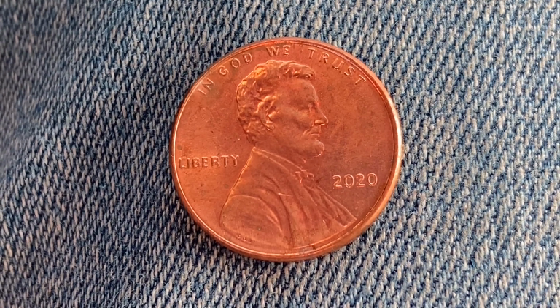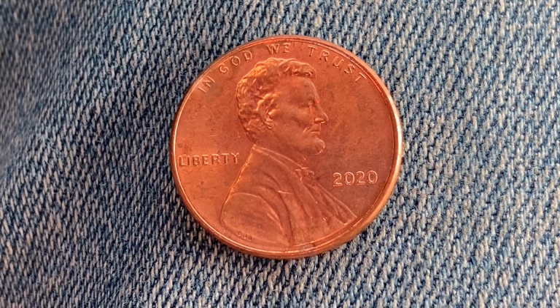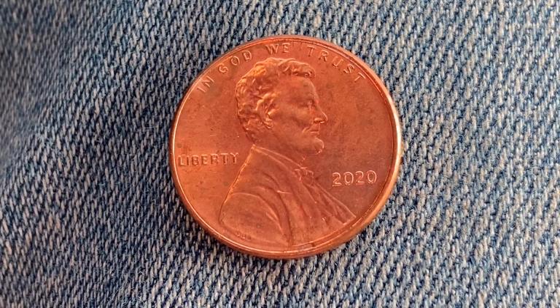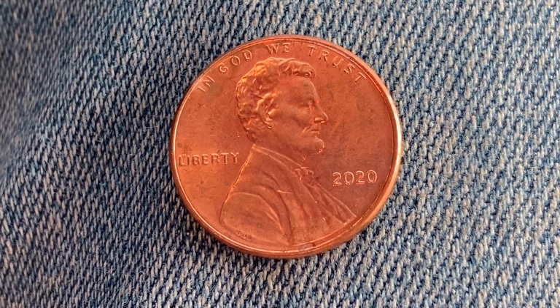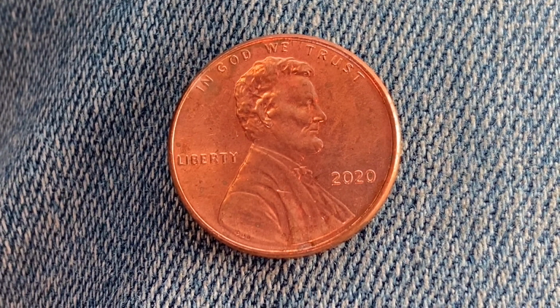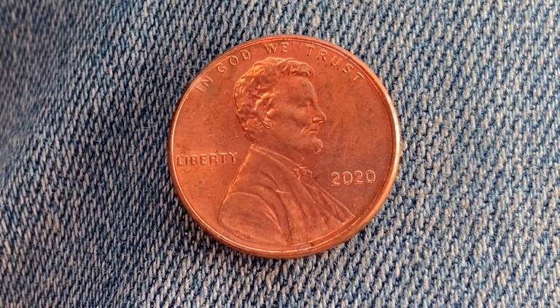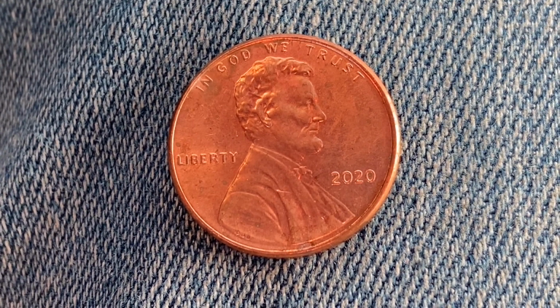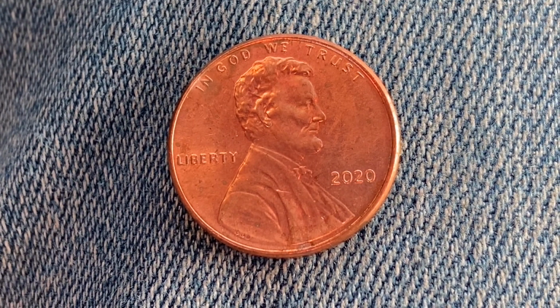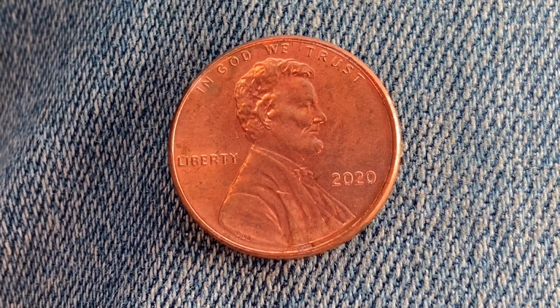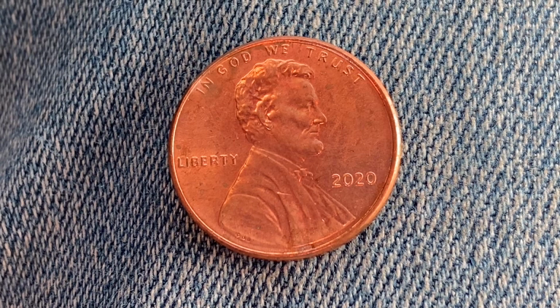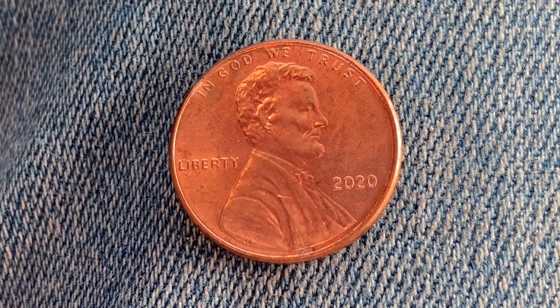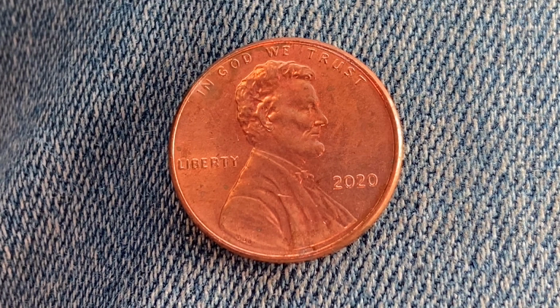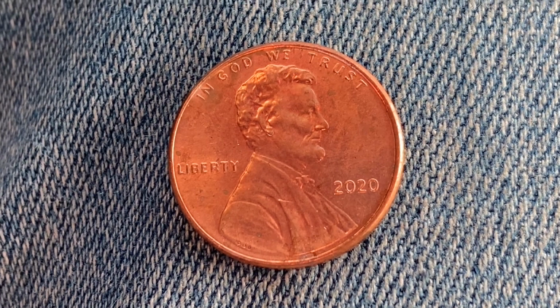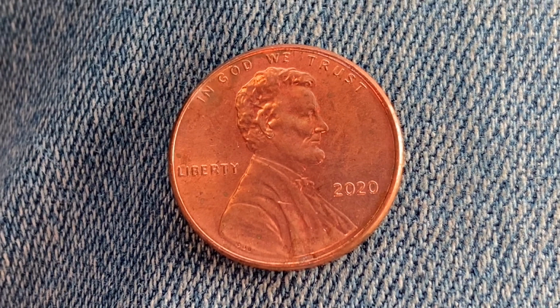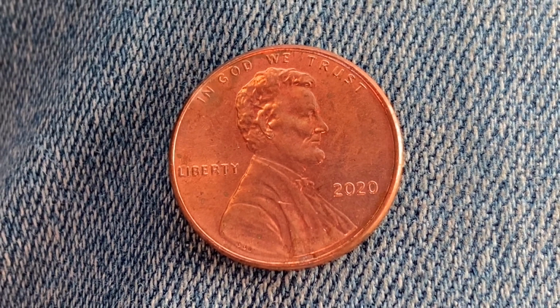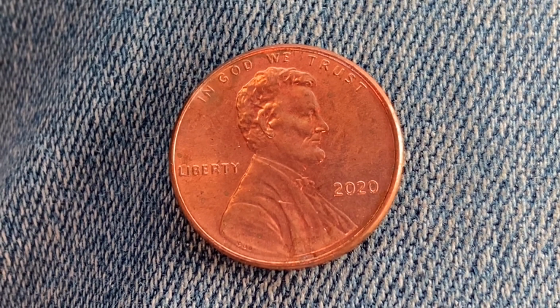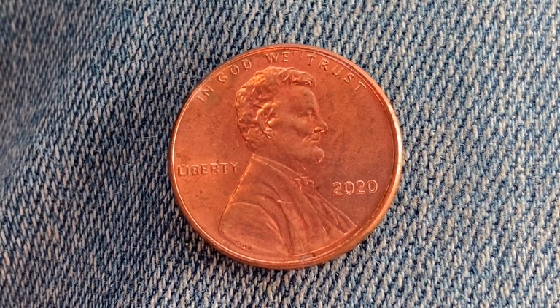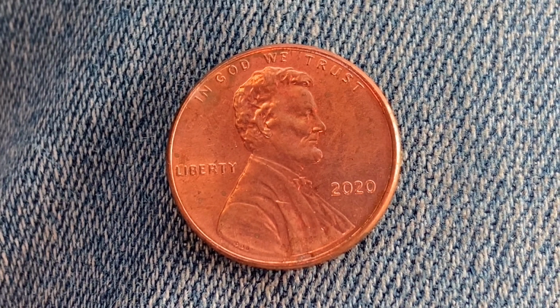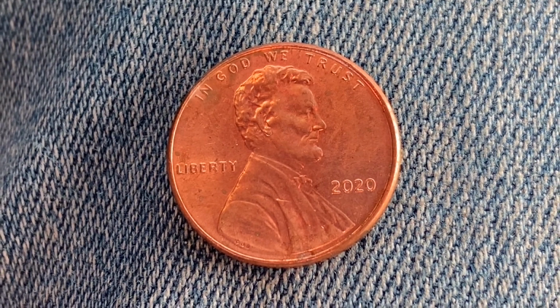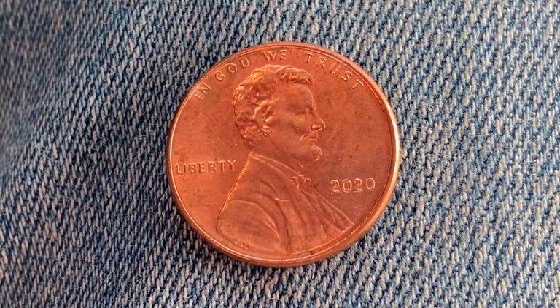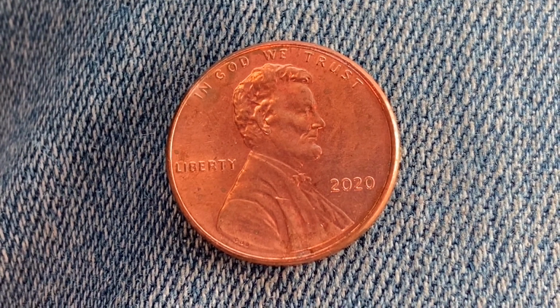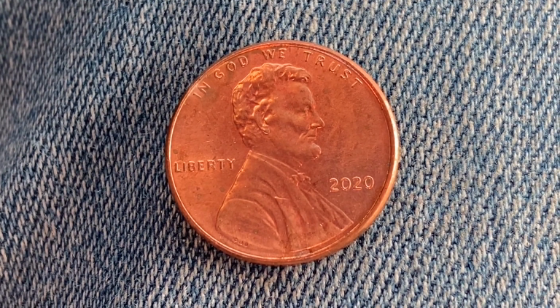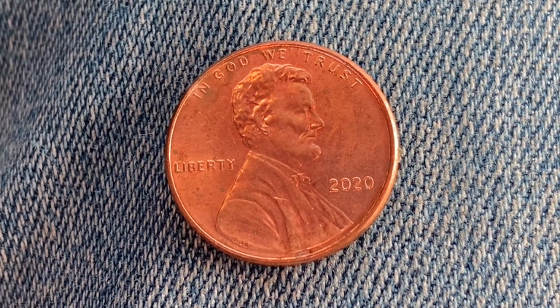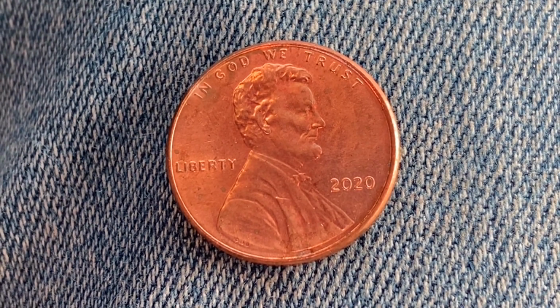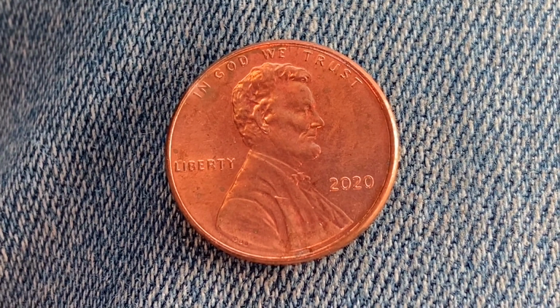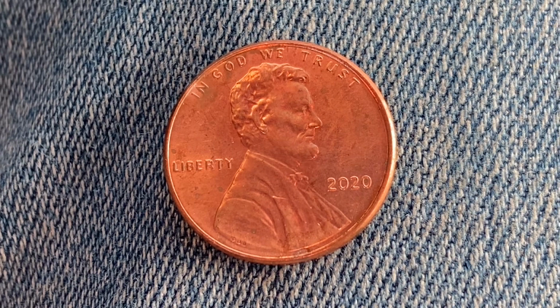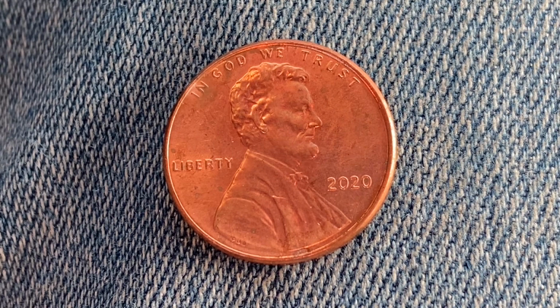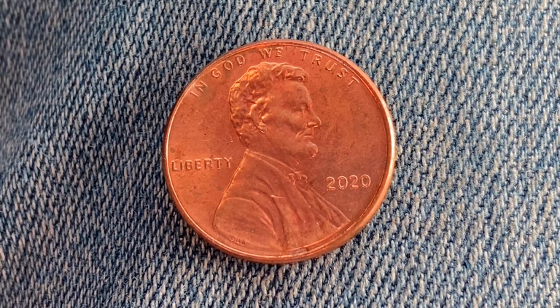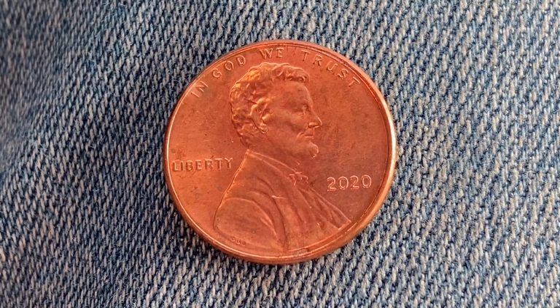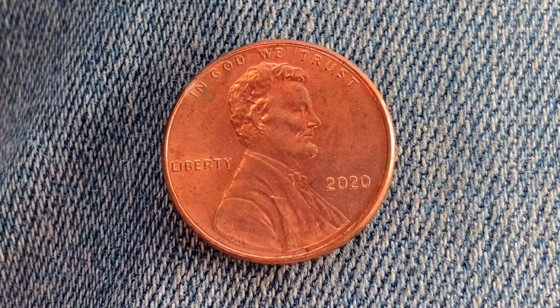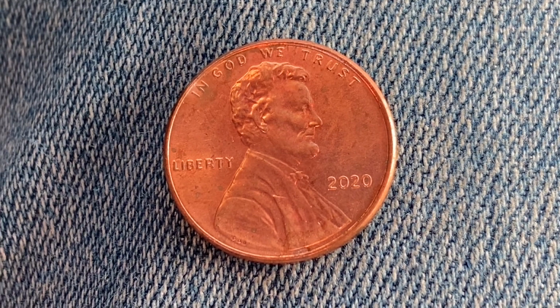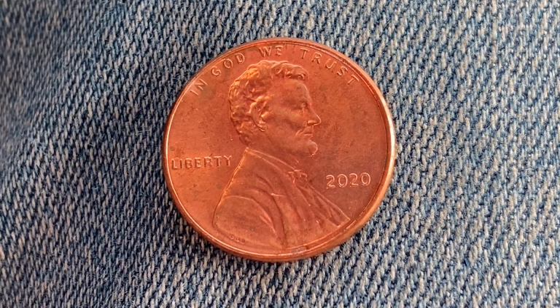This coin is composed of 97.5% zinc and just a thin layer of copper, representing 2.5% of the coin. We are currently enjoying a look at the front of the coin.